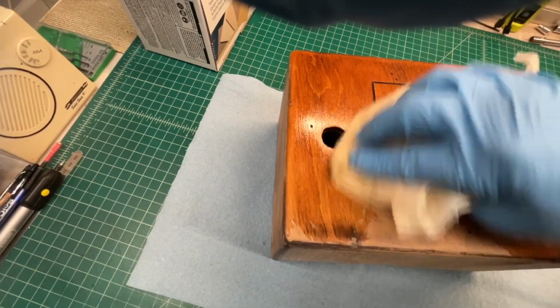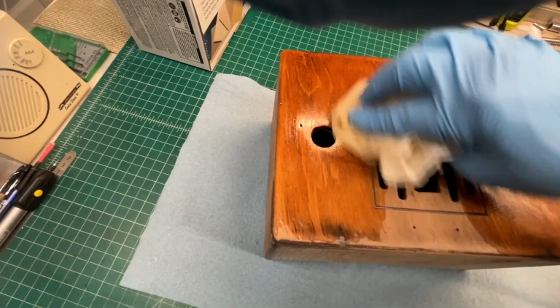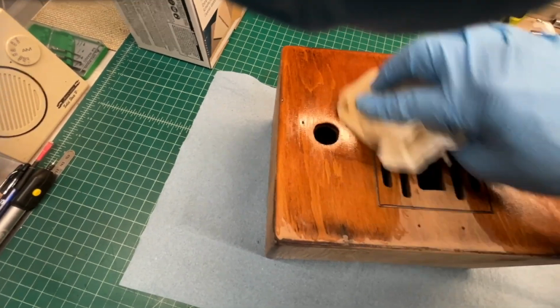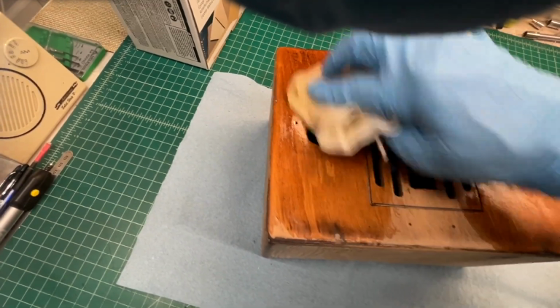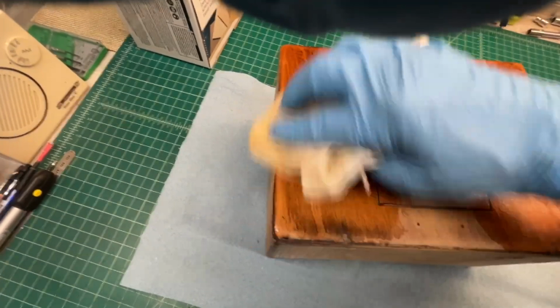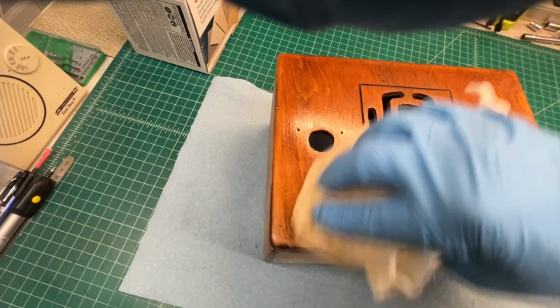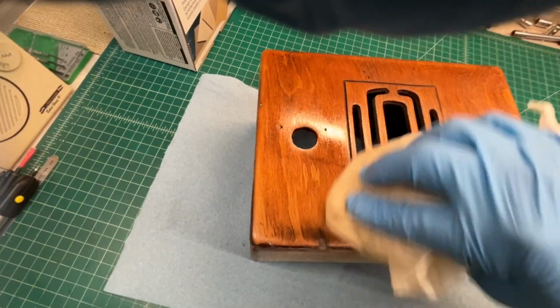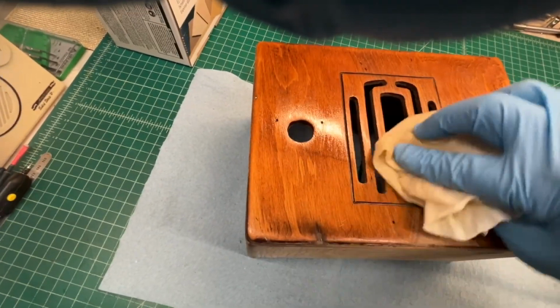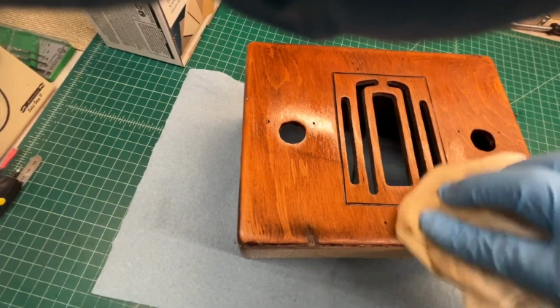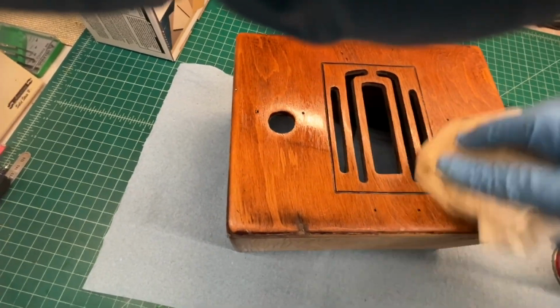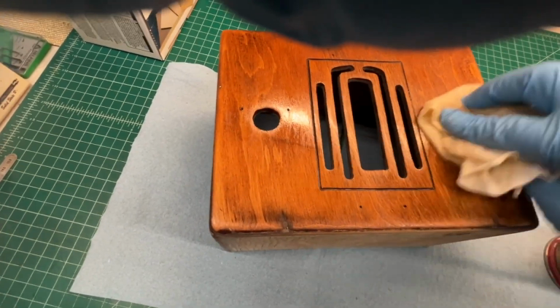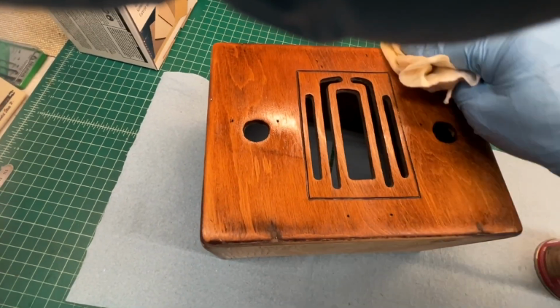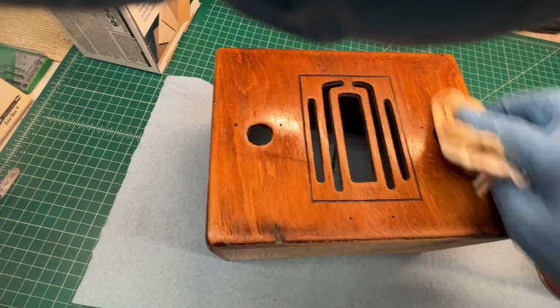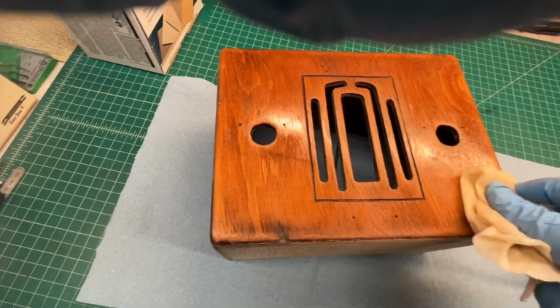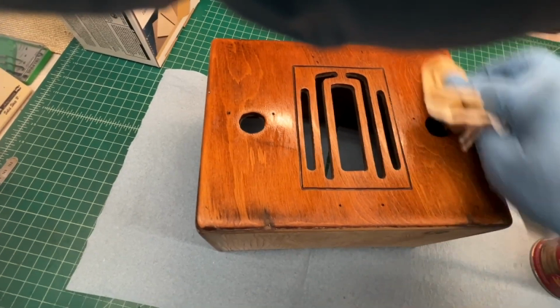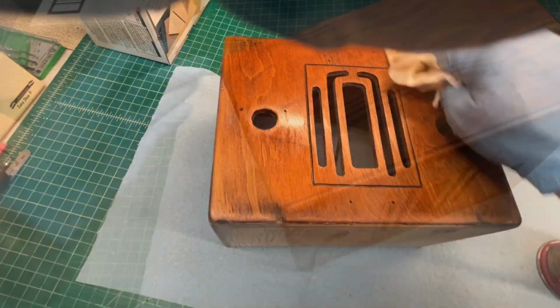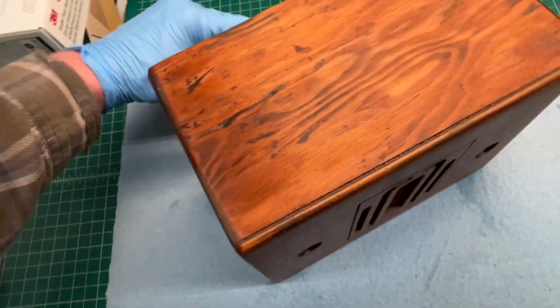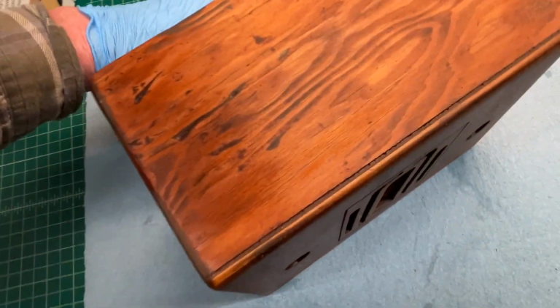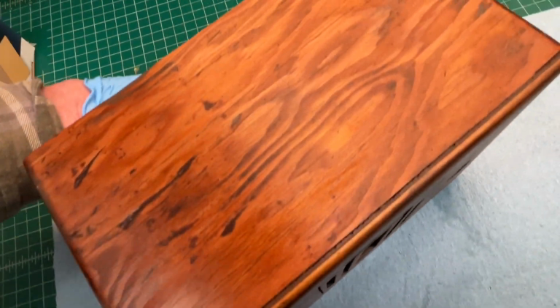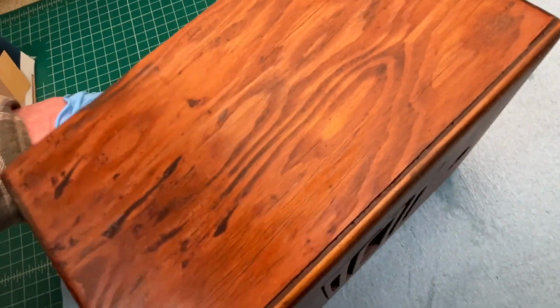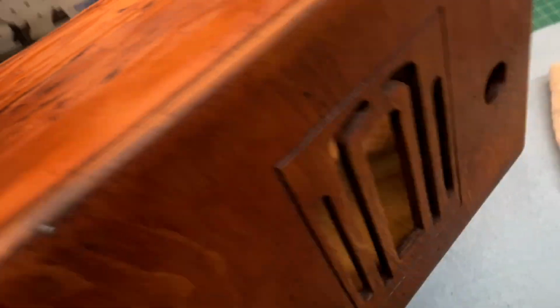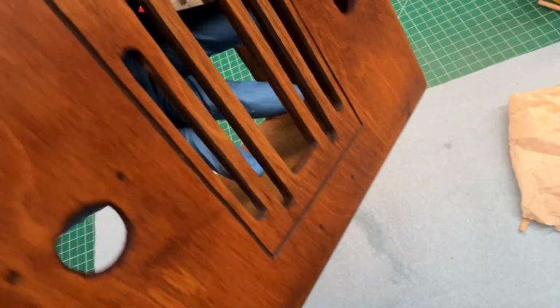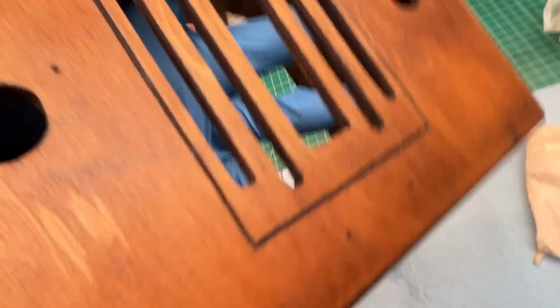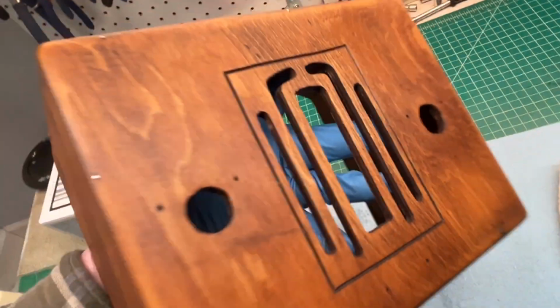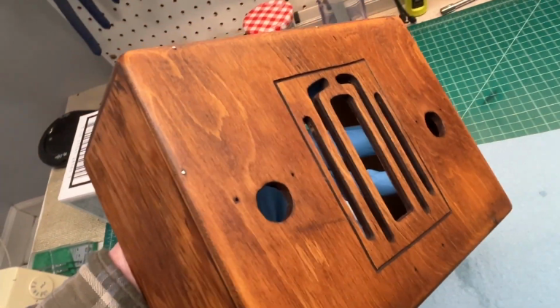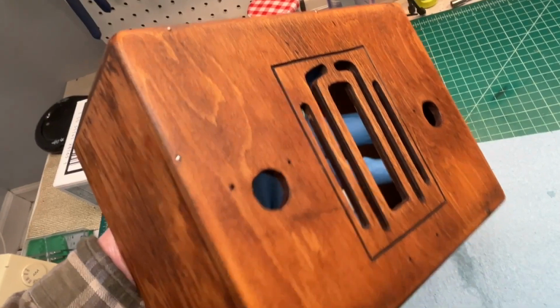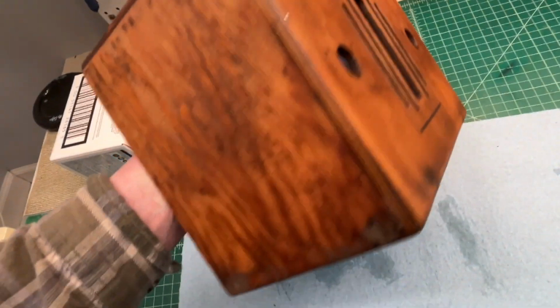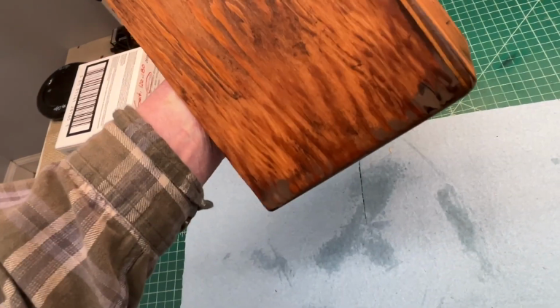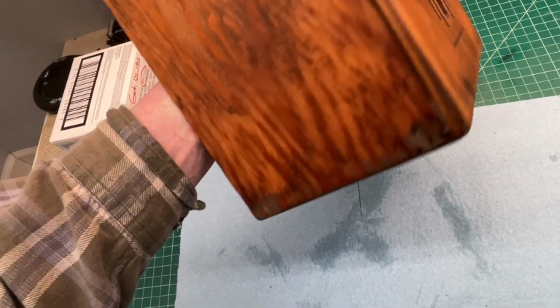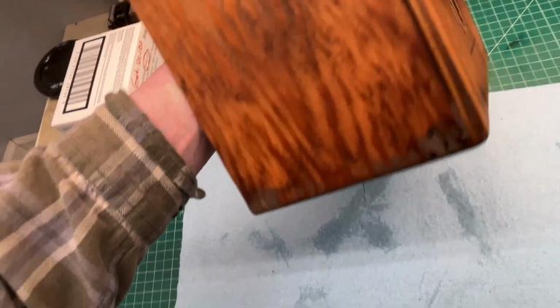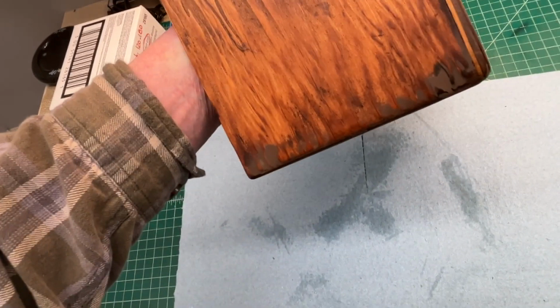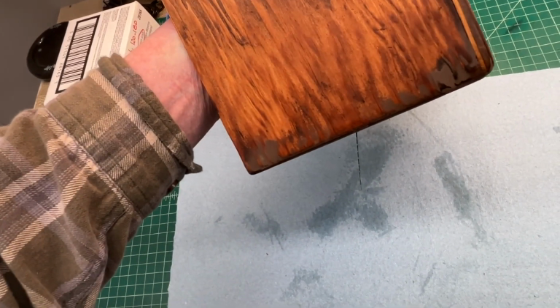The cabinet's definitely going to look very rustic and old — already looking better. I'll let this soak in for about 15 minutes and then wipe it down.